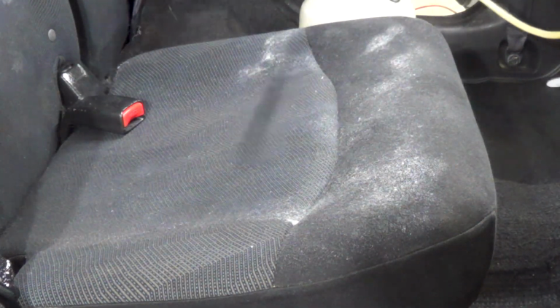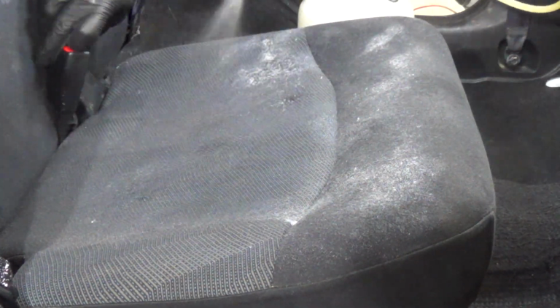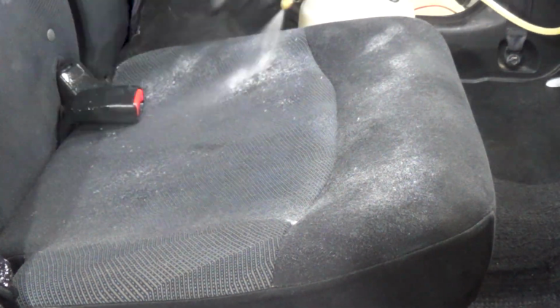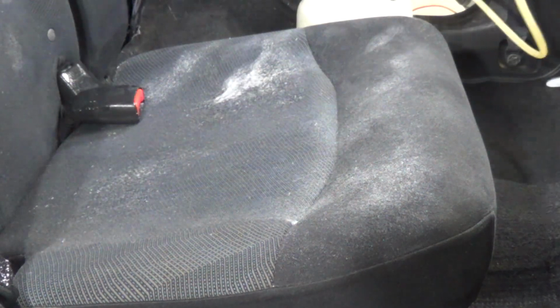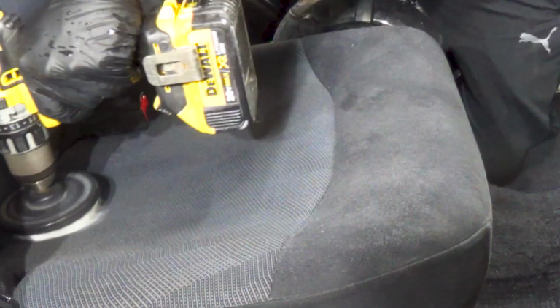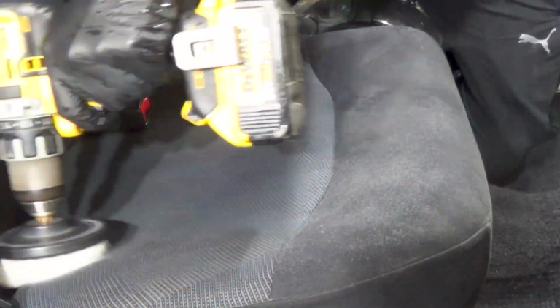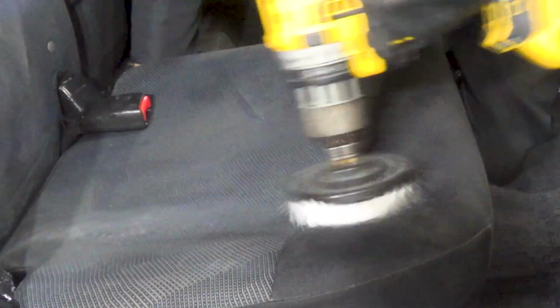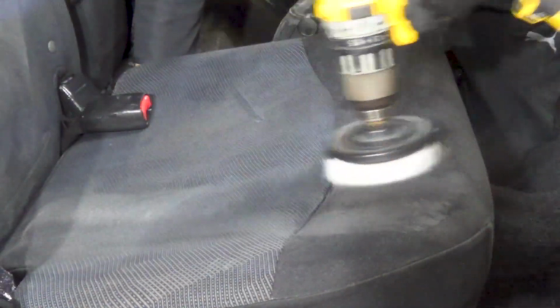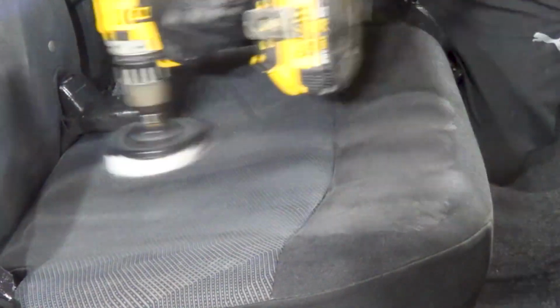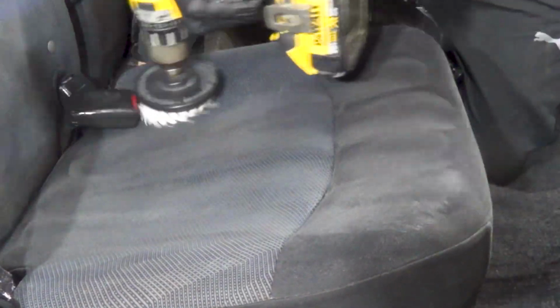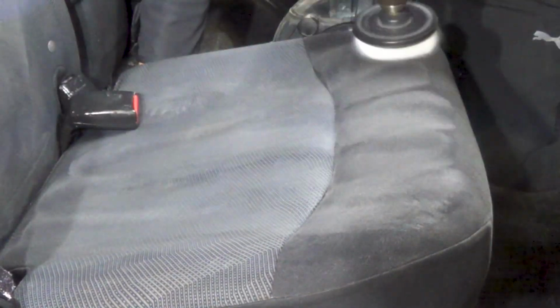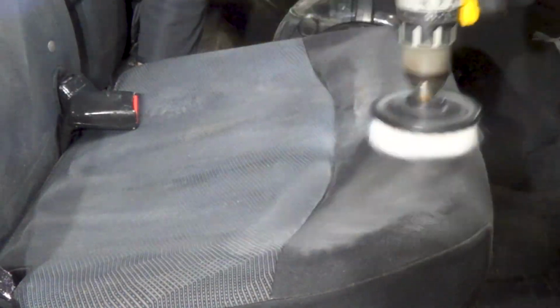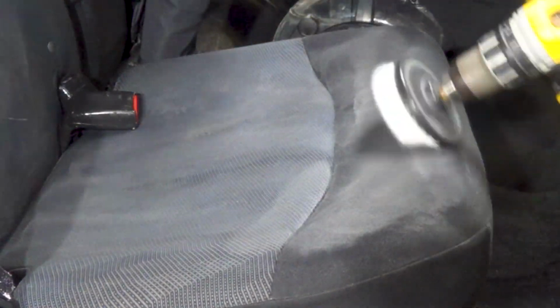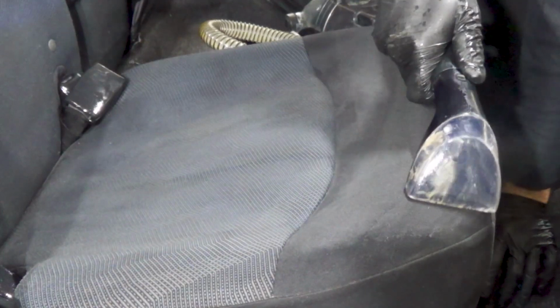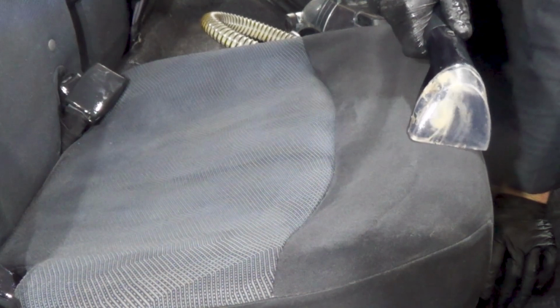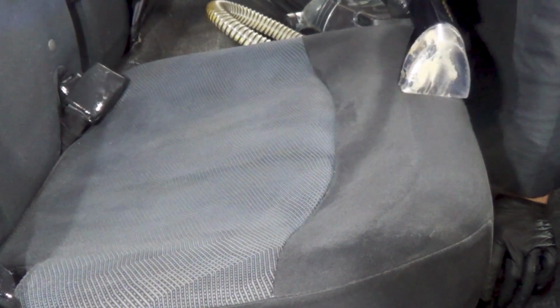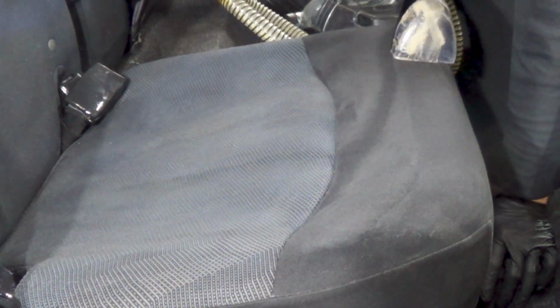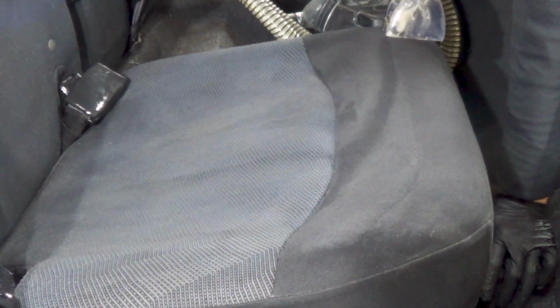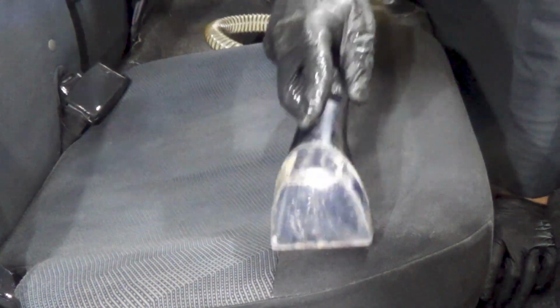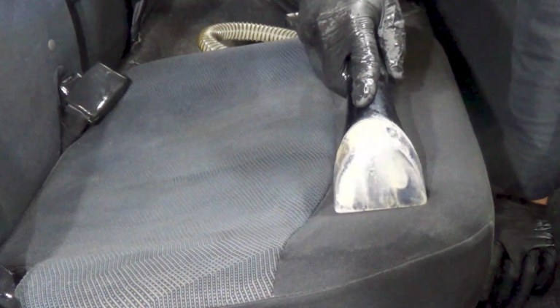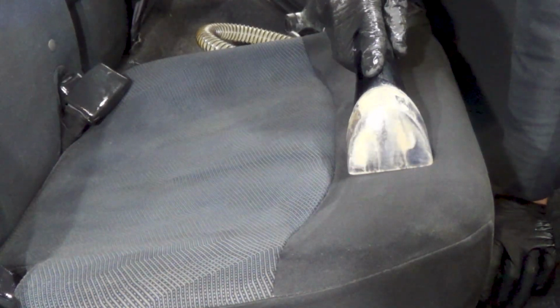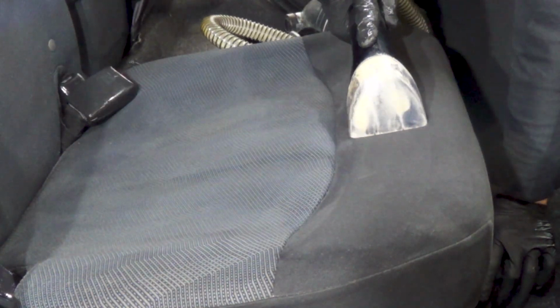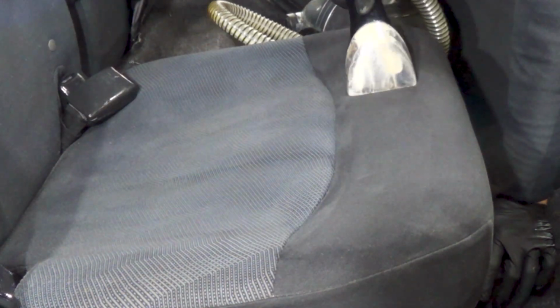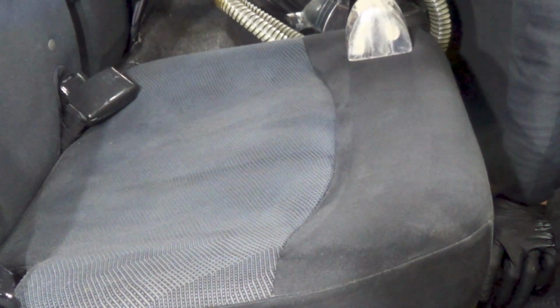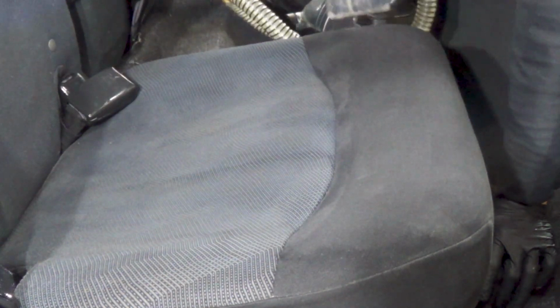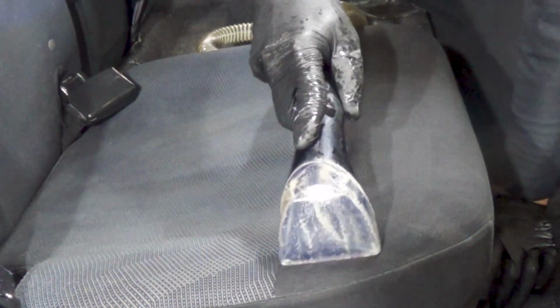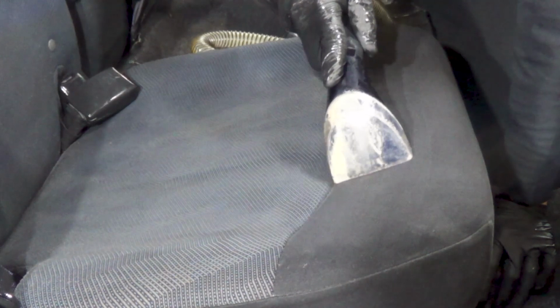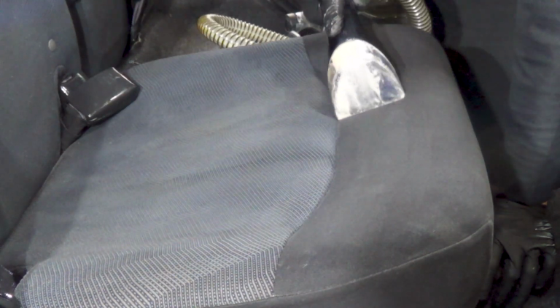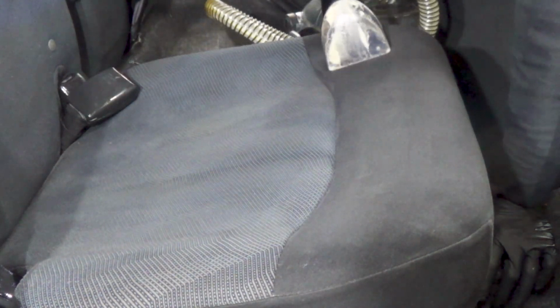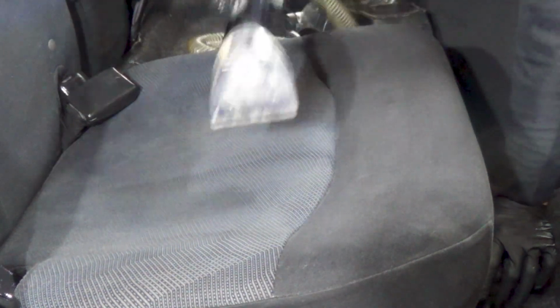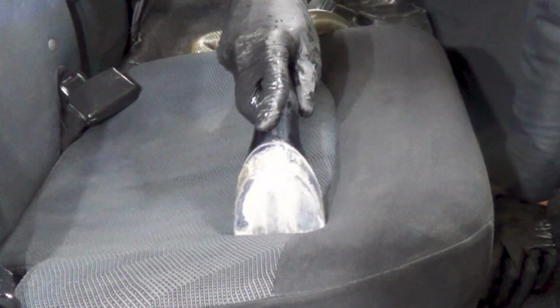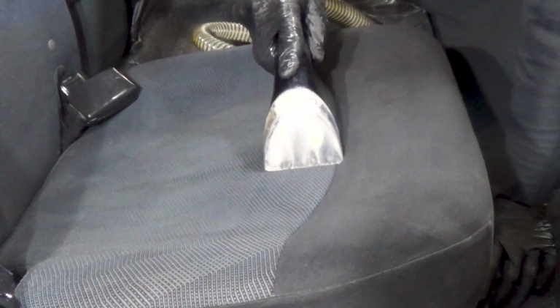I said earlier that it didn't seem like anyone sat in the back seat because the floors were pretty clean, but by the looks of this back seat, that's because they spilled everything onto the seat itself instead of onto the floor. But no worries — my cleaning process got them looking new again.